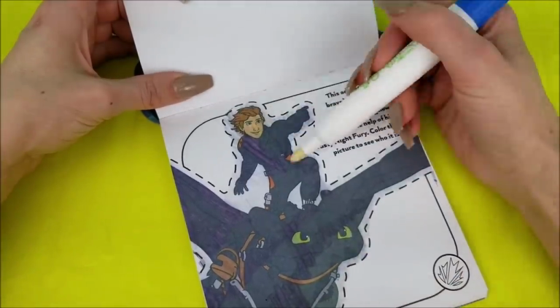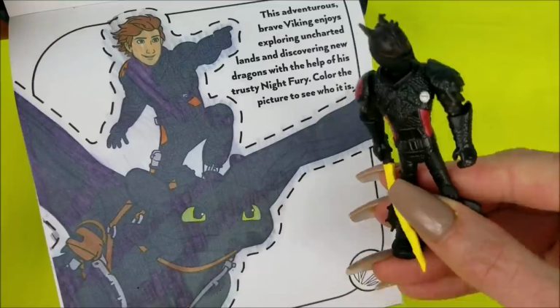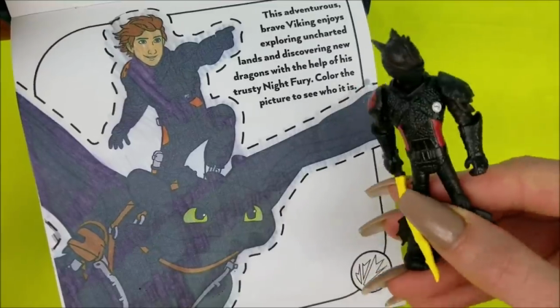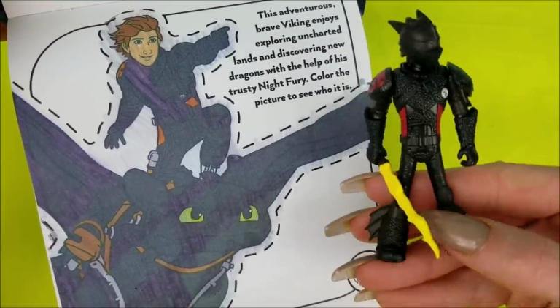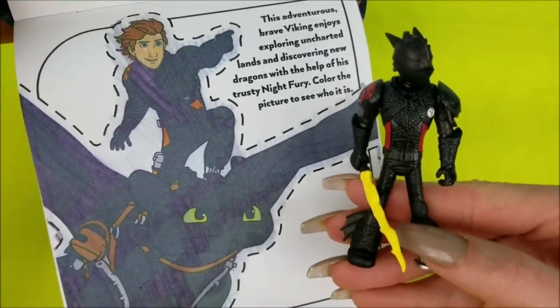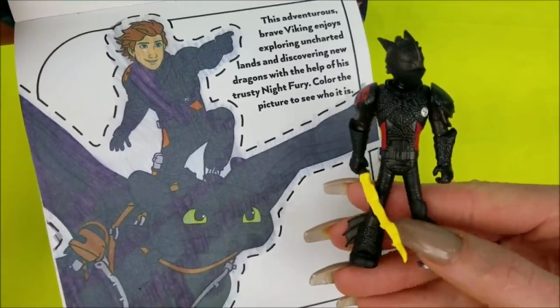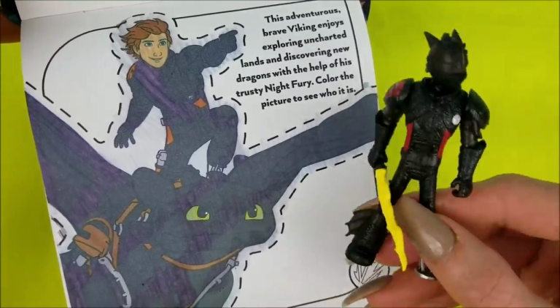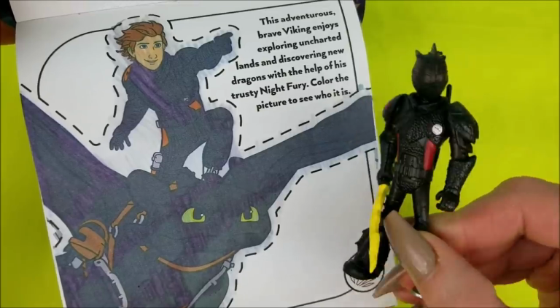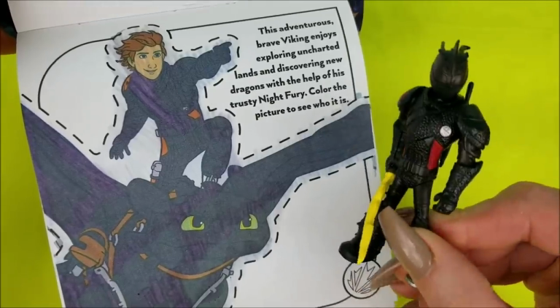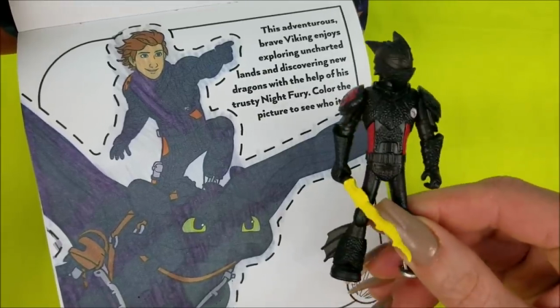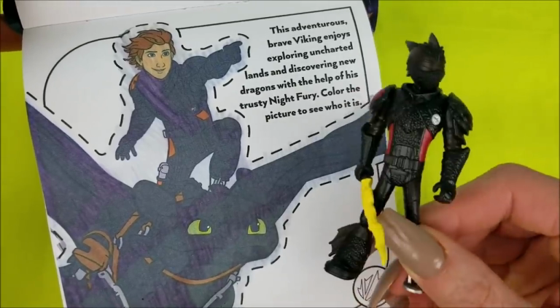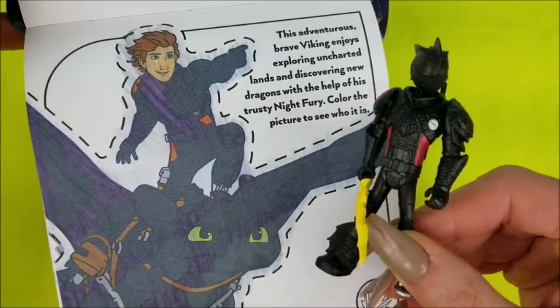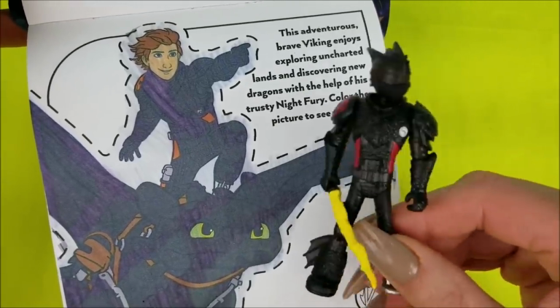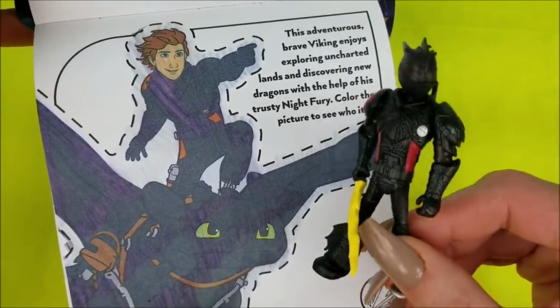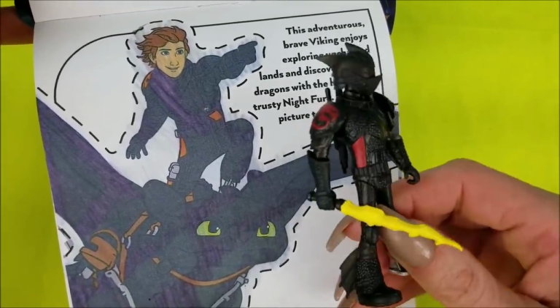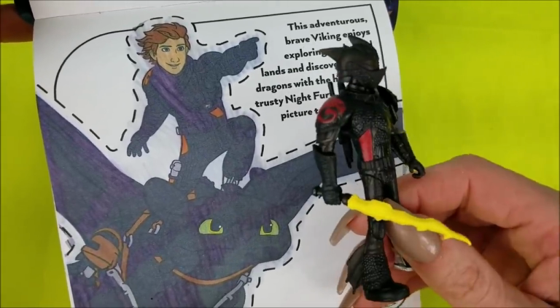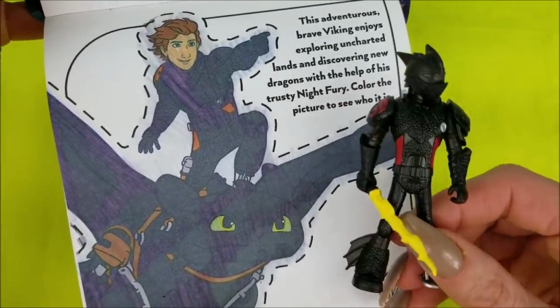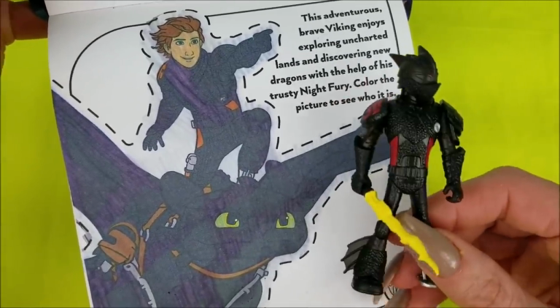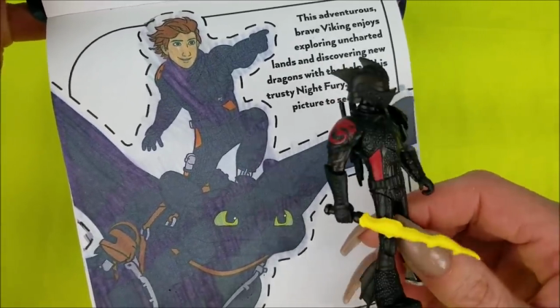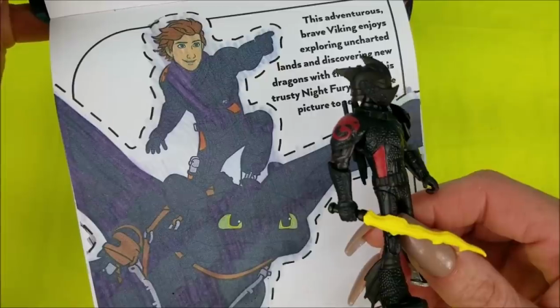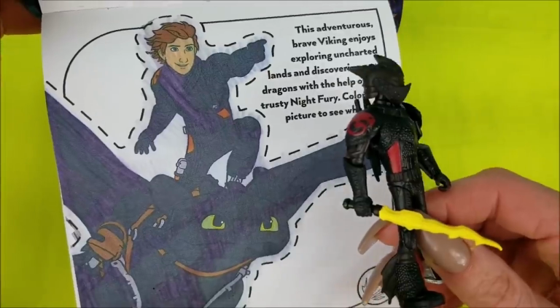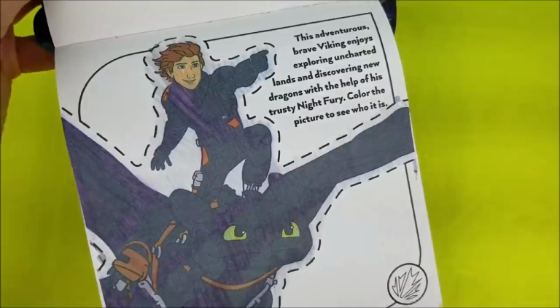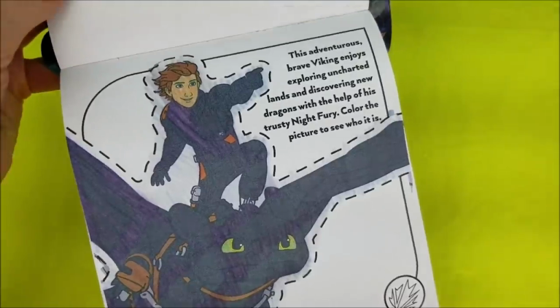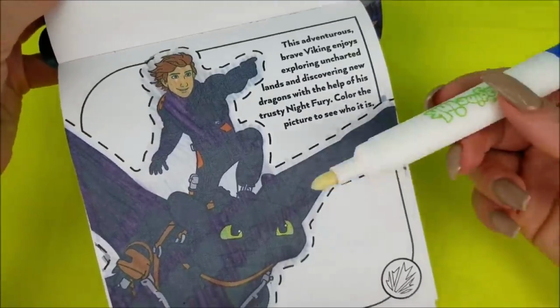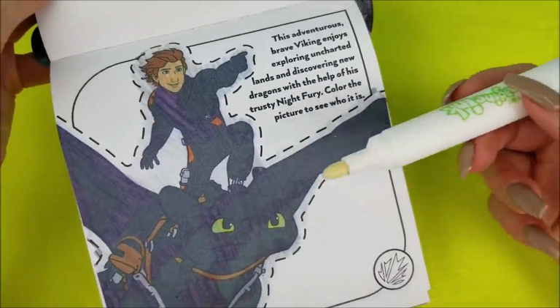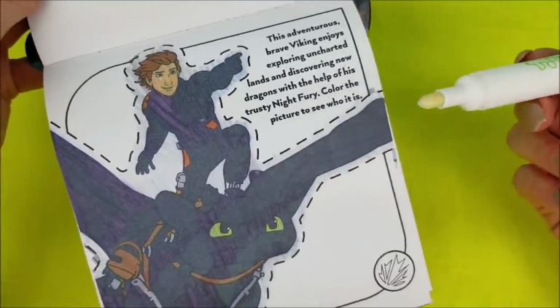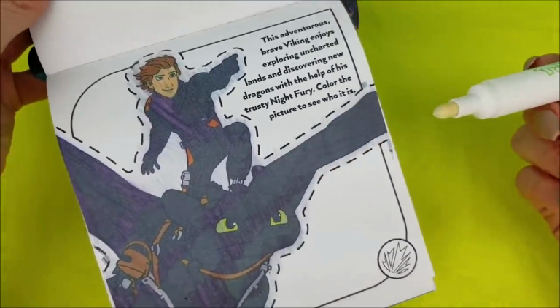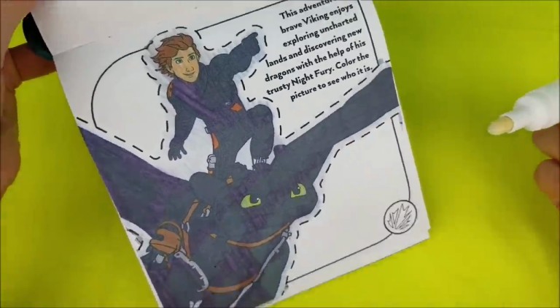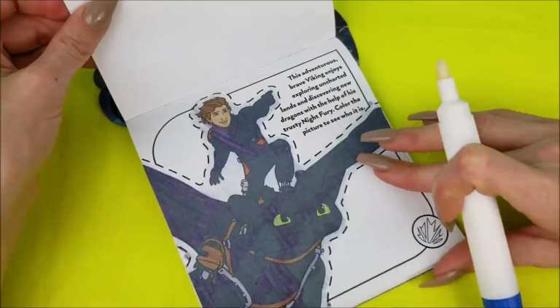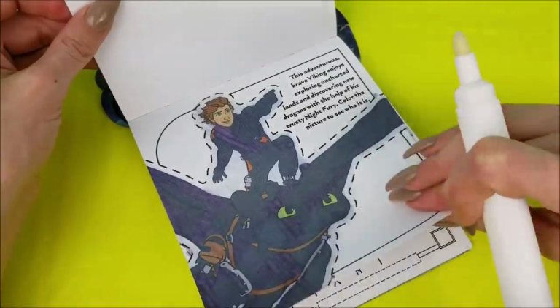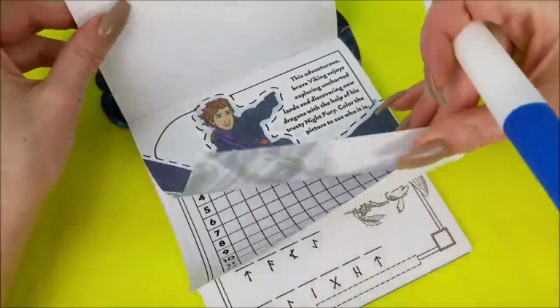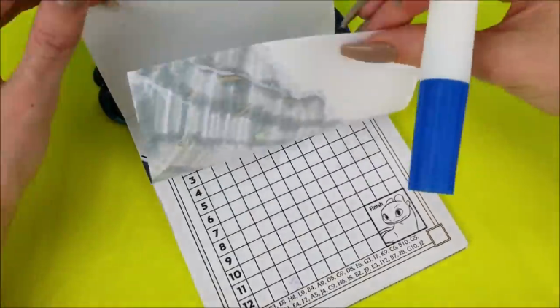Look how clear that picture is! And that's me, of course! Hiccup, without my helmet on, riding Toothless! This marker does such a great job. Let's see what the next page has.